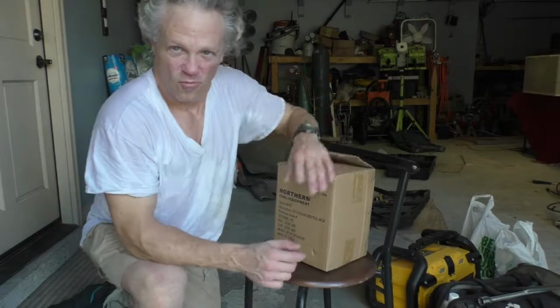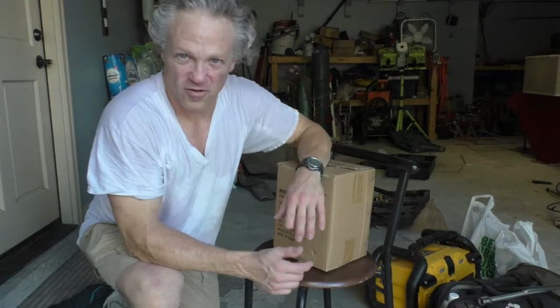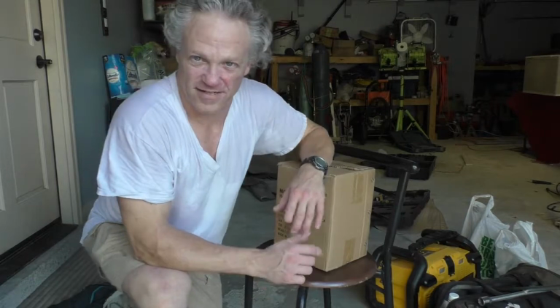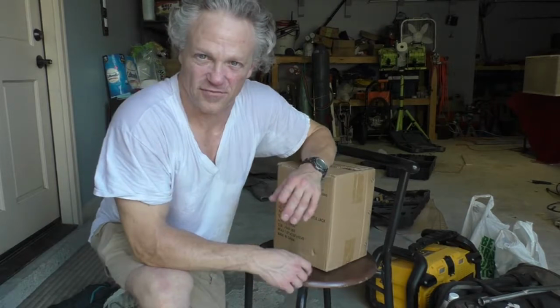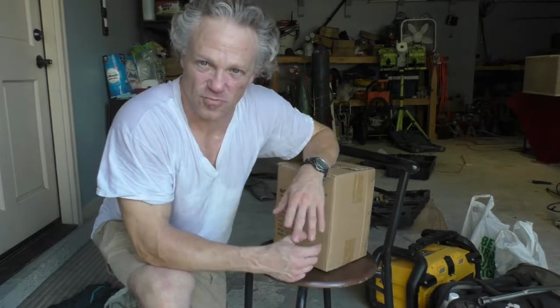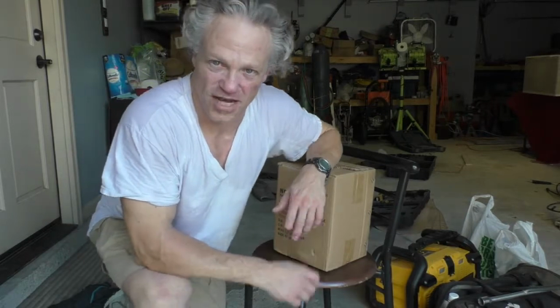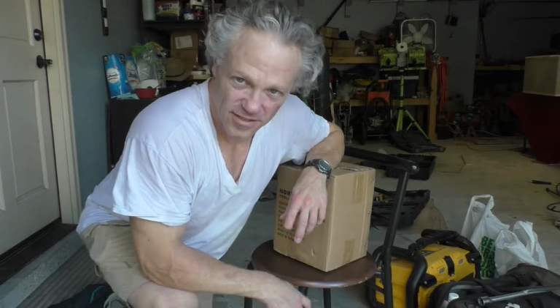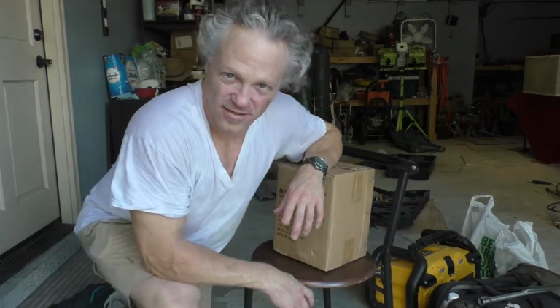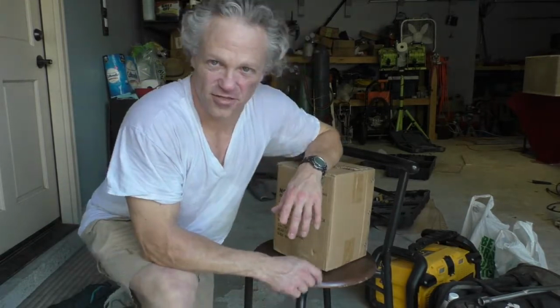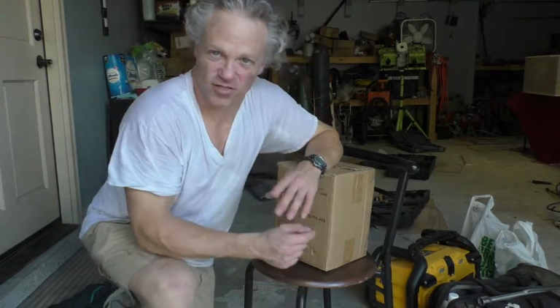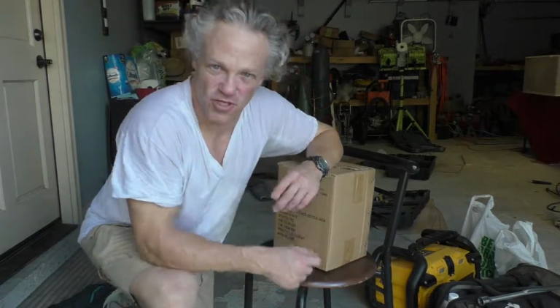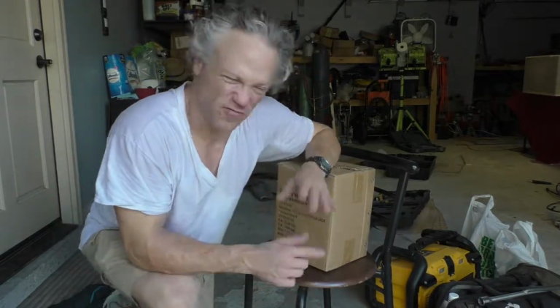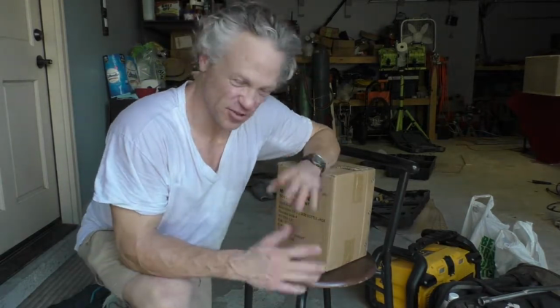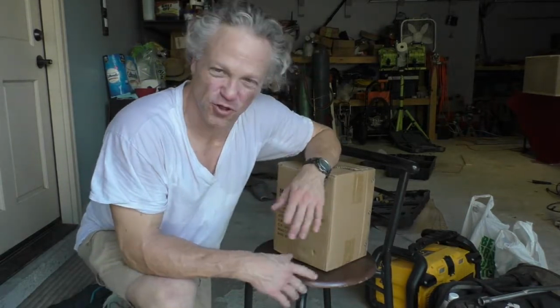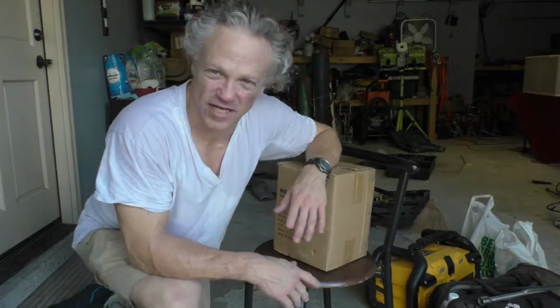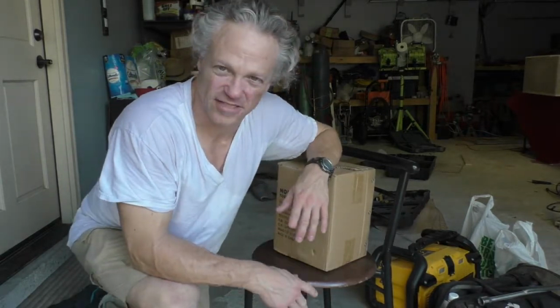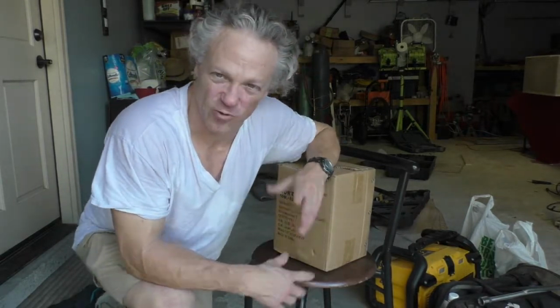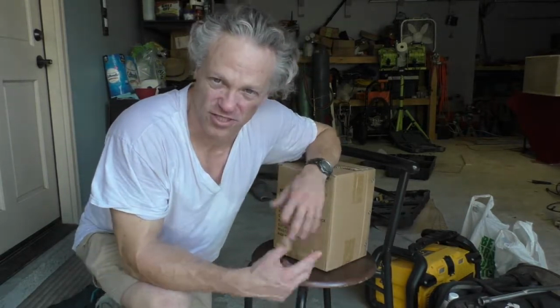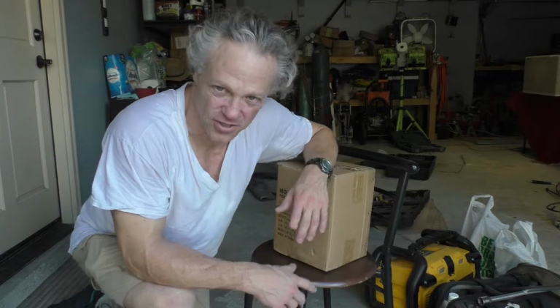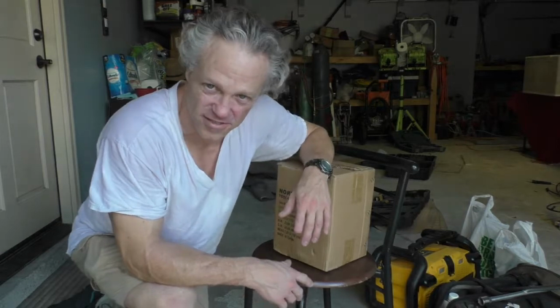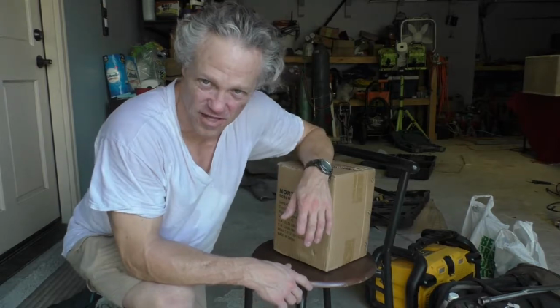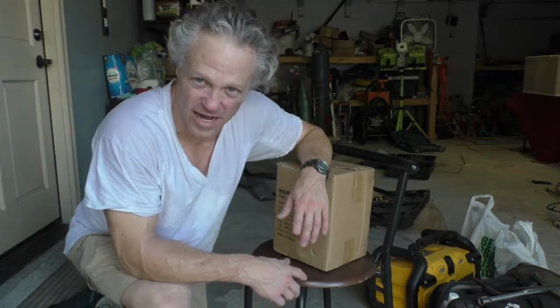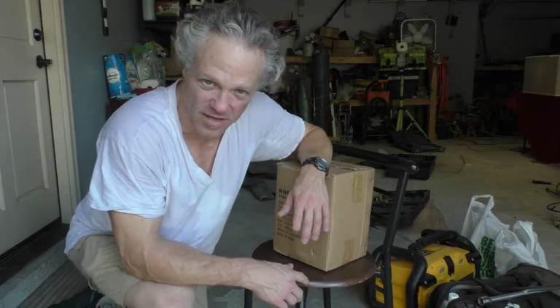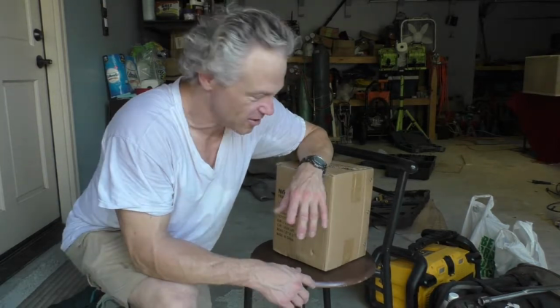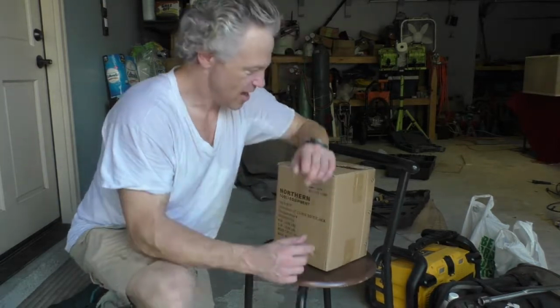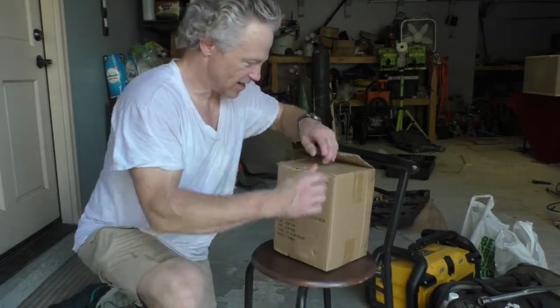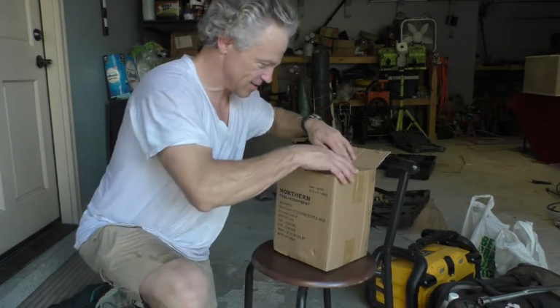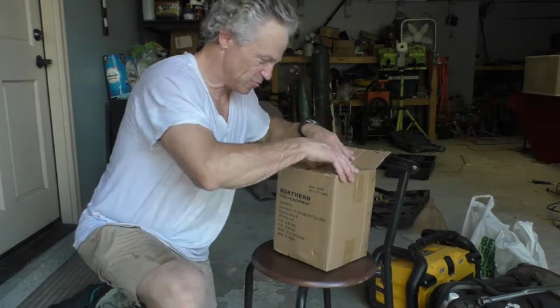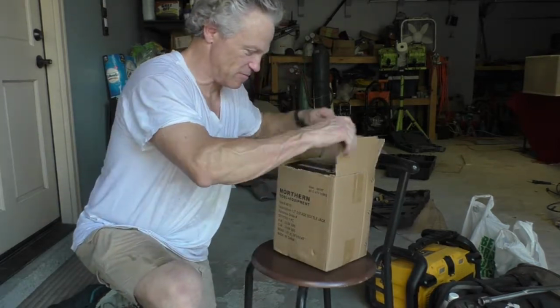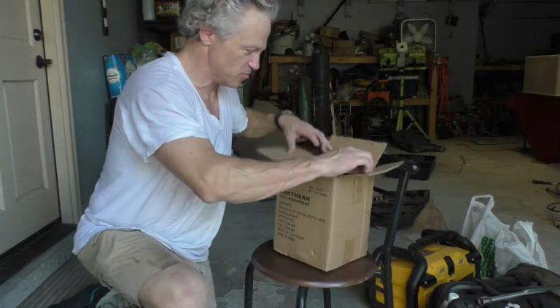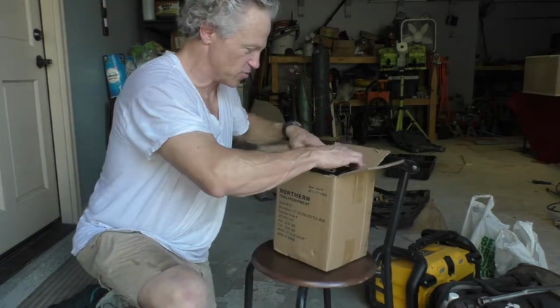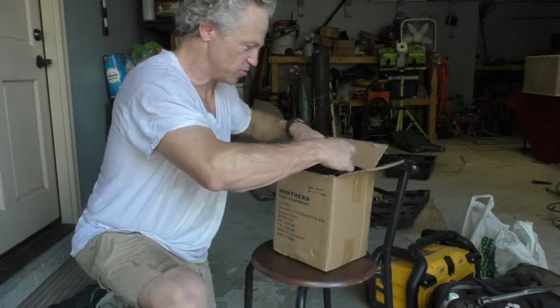Welcome back to Kevin's Trooper Channel — thank you so much for joining me for this short video today. I wanted to show you guys something that I got in the mail. I got this little baby from Northern Tools.